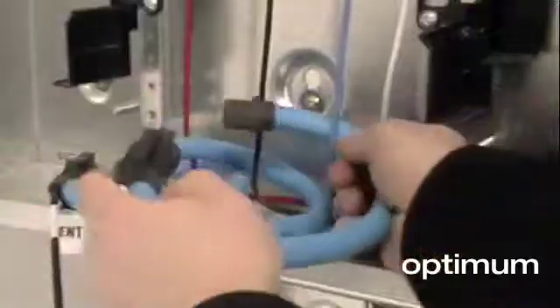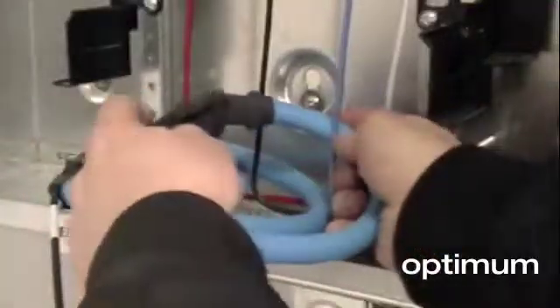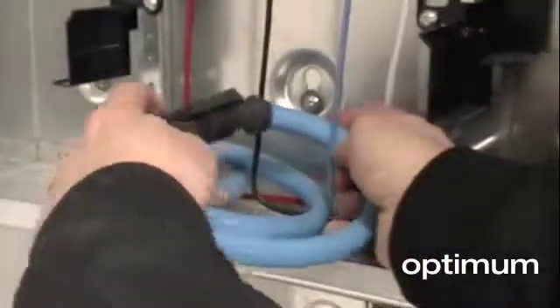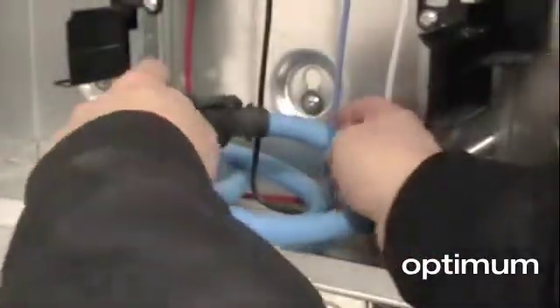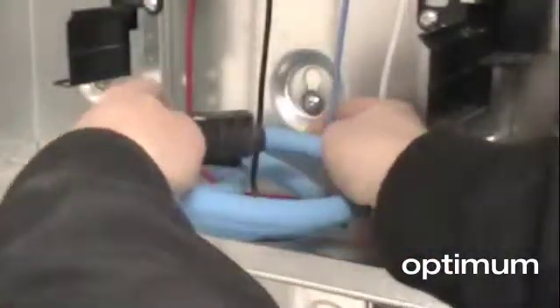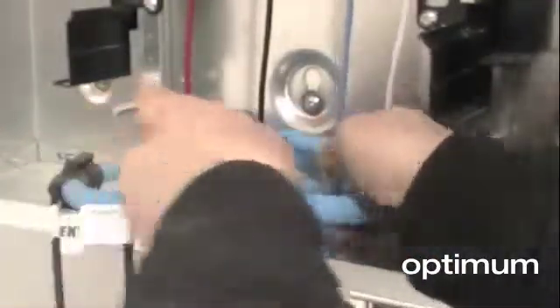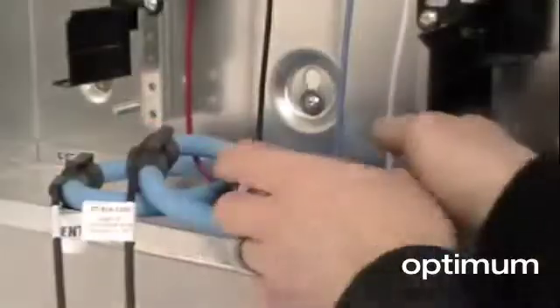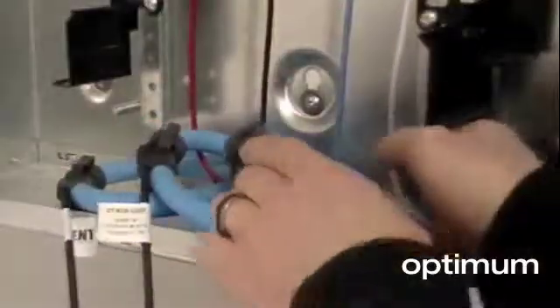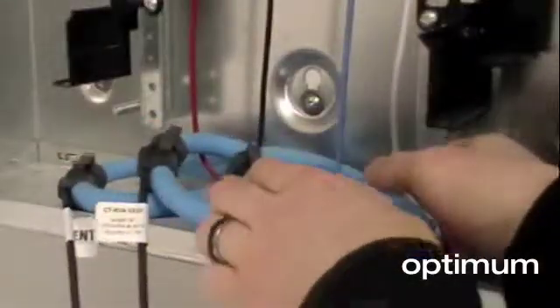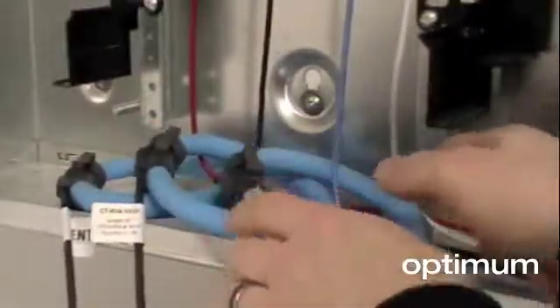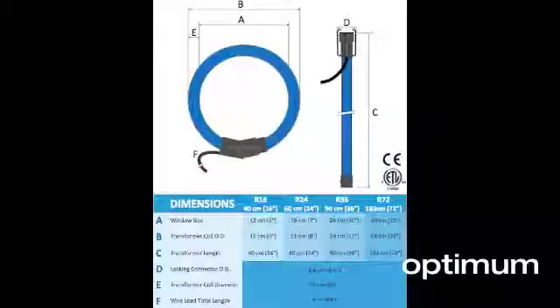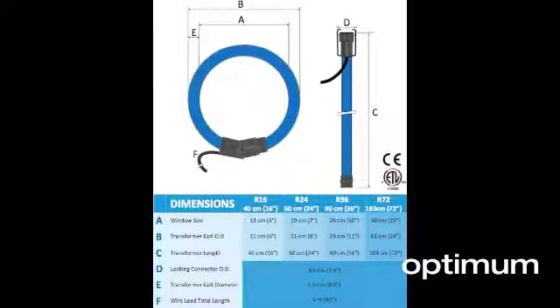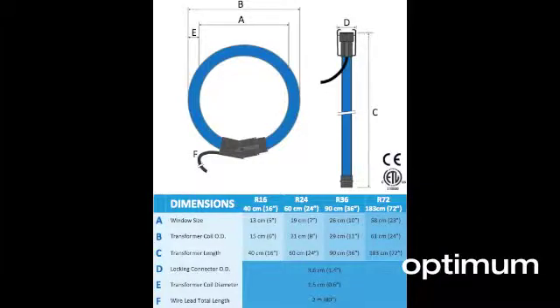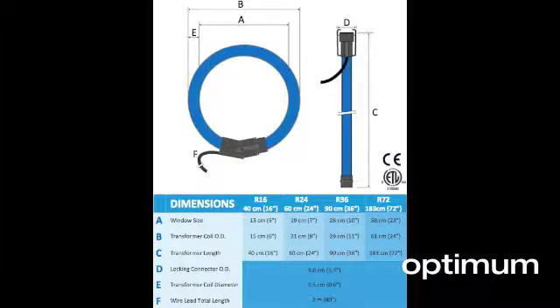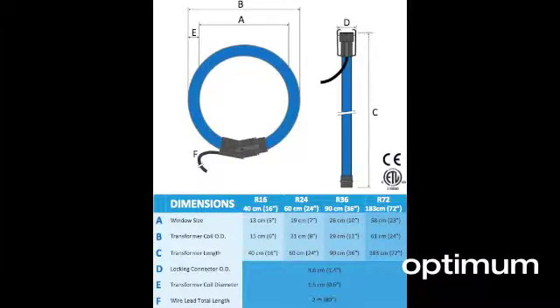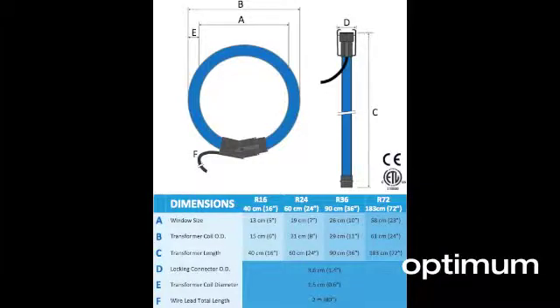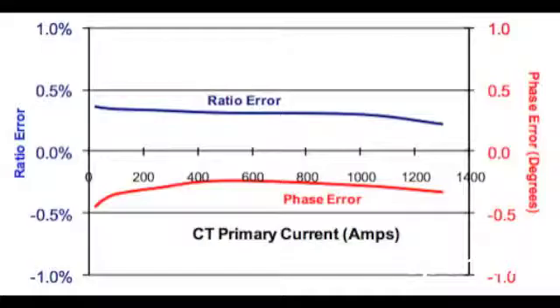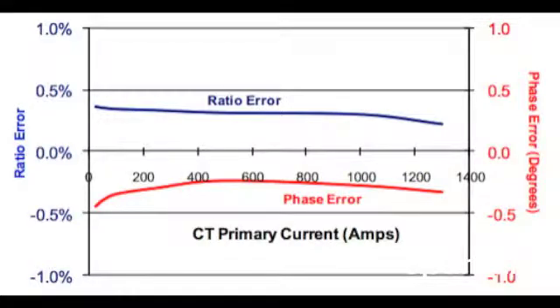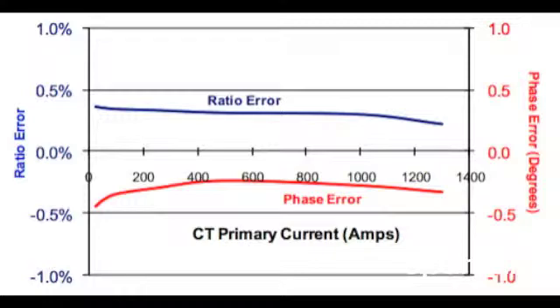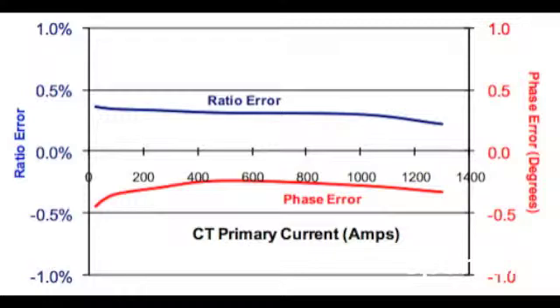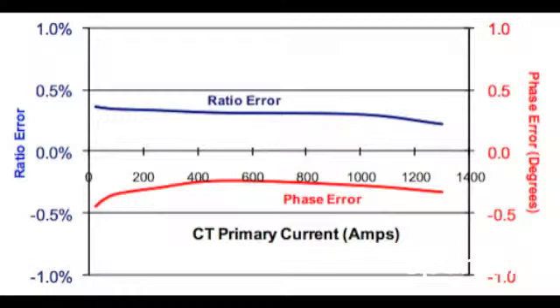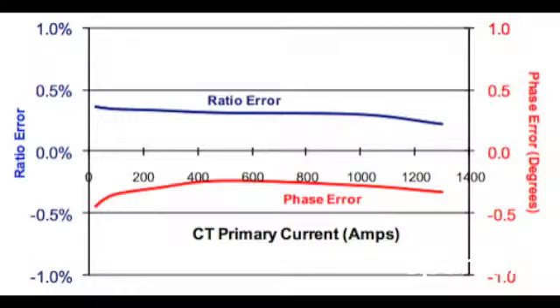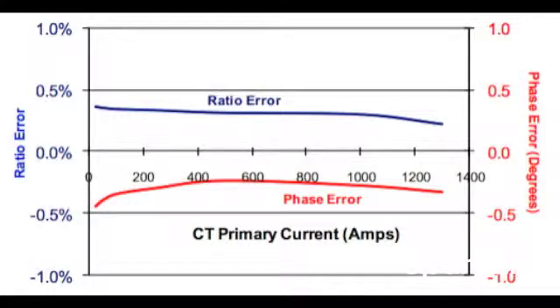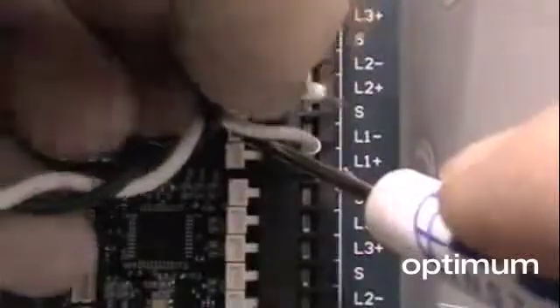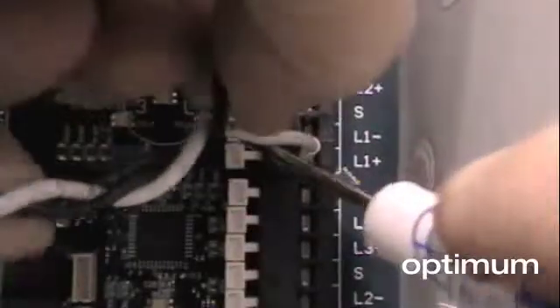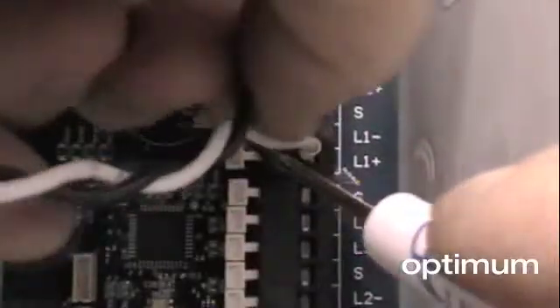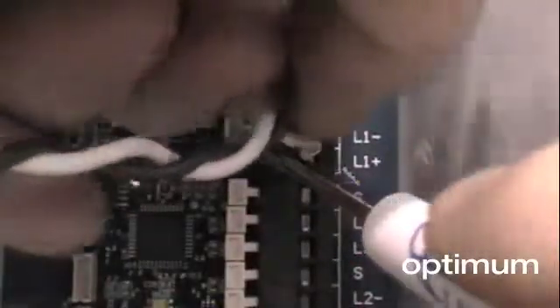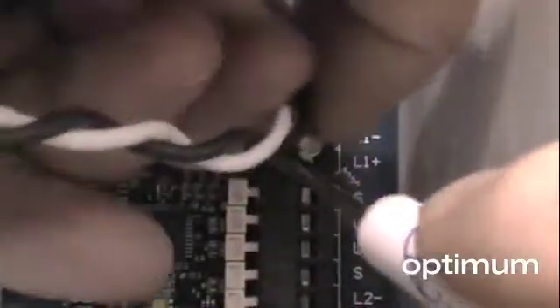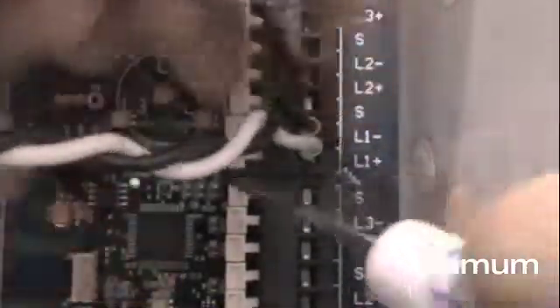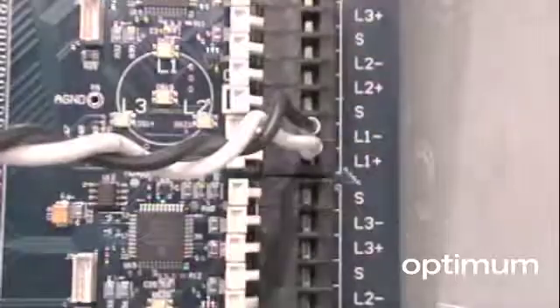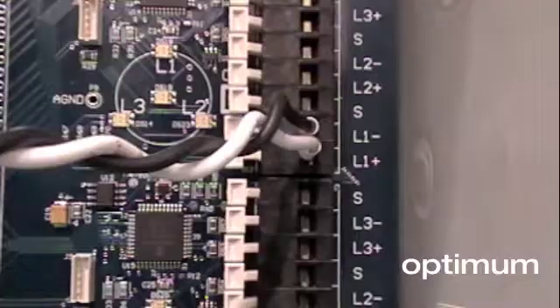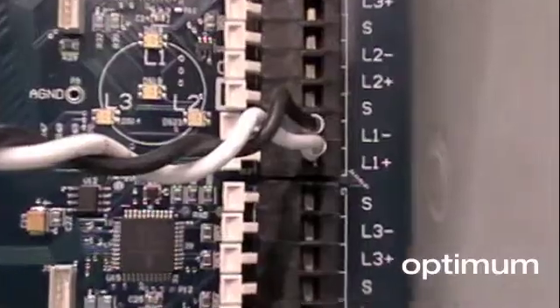Roll coil flexible CTs are available from 16 to 72 inches in length and measure up to 3500 amps AC. They offer tremendous accuracy throughout their range. CTs on the PowerScout can be changed later if your project needs change.